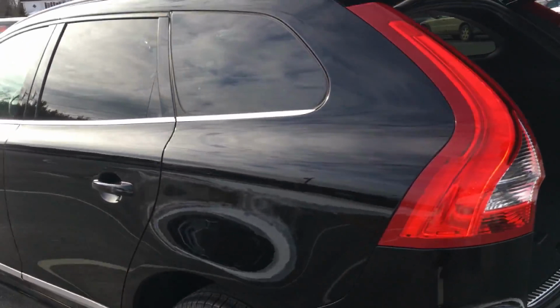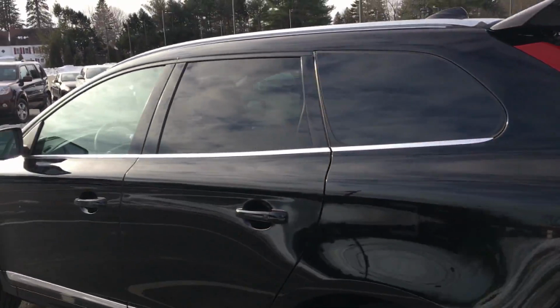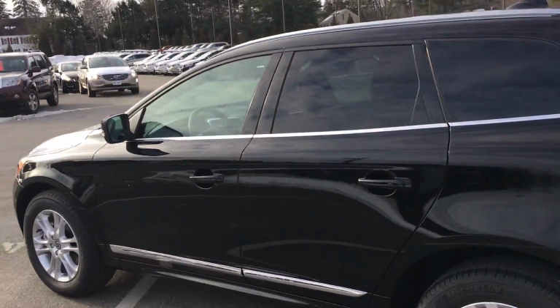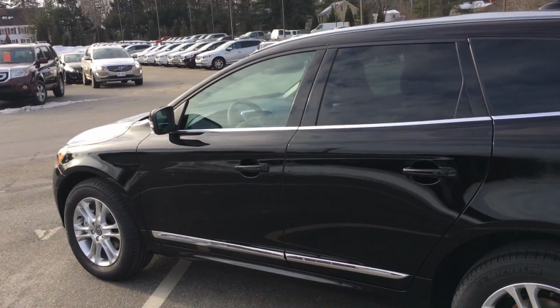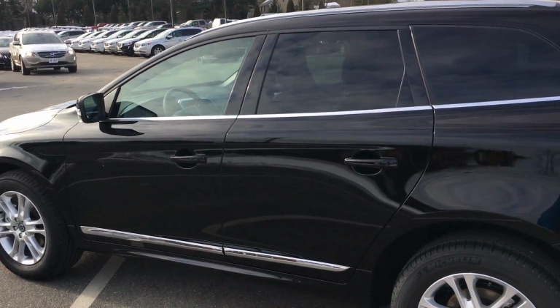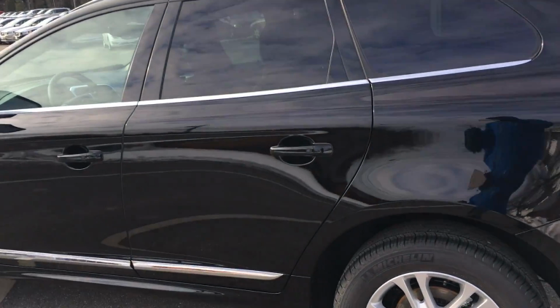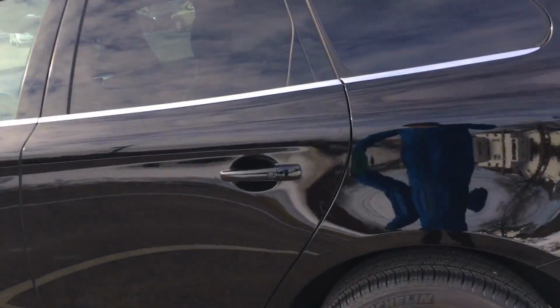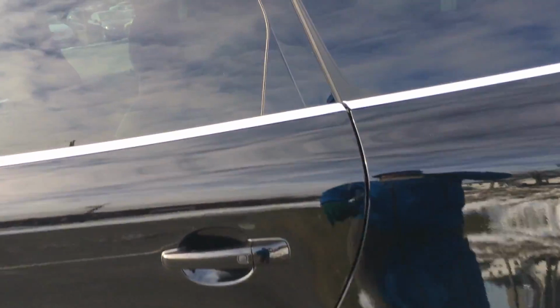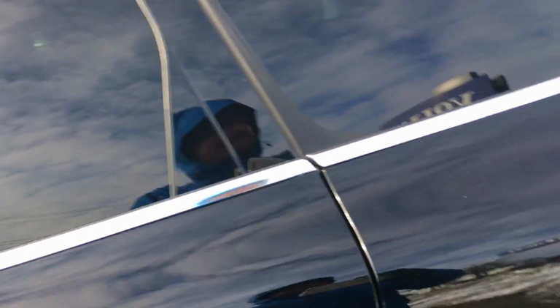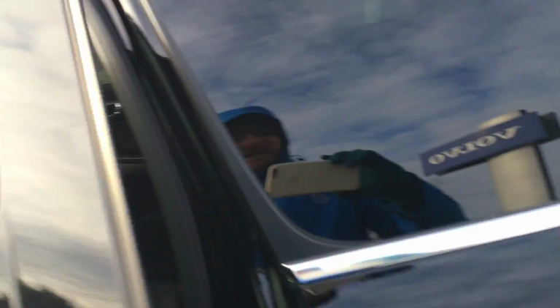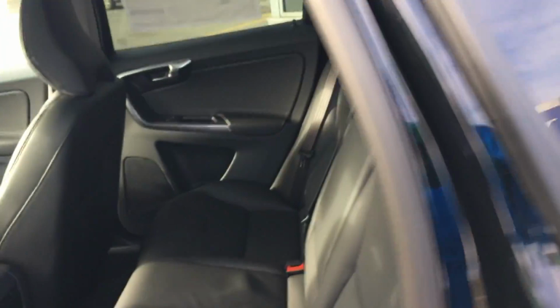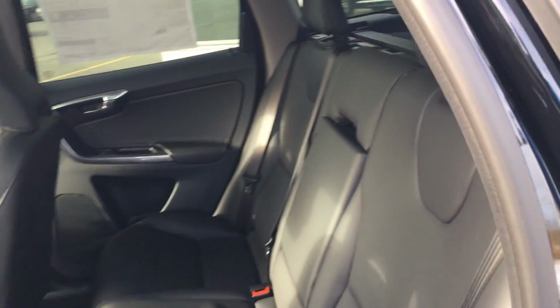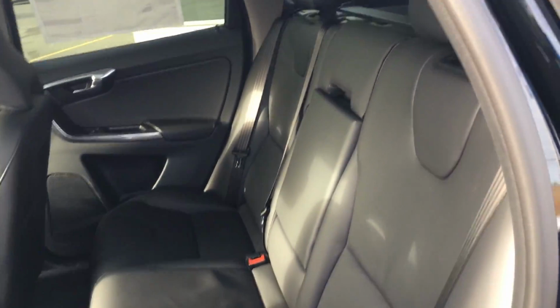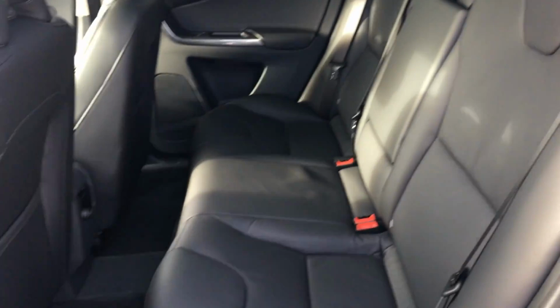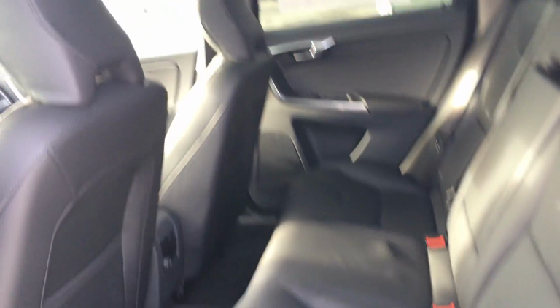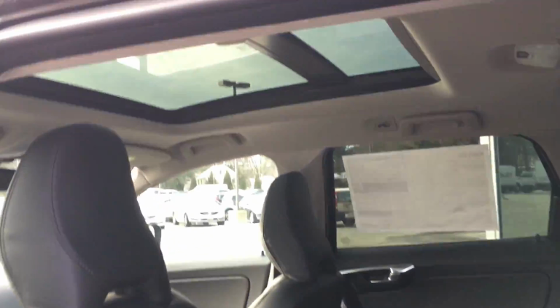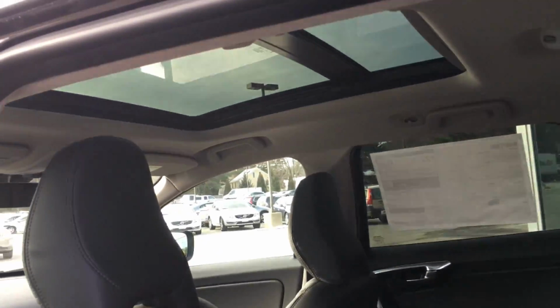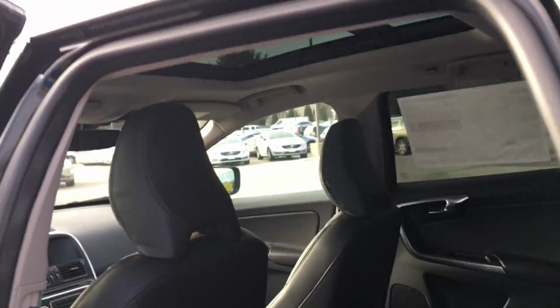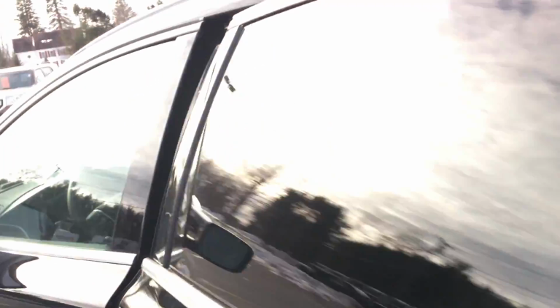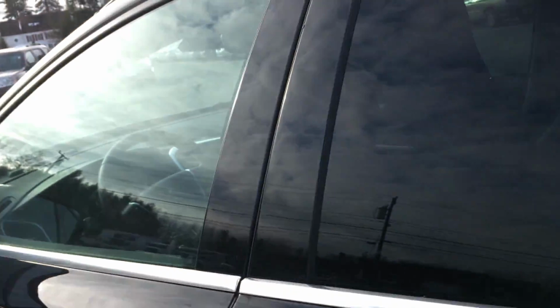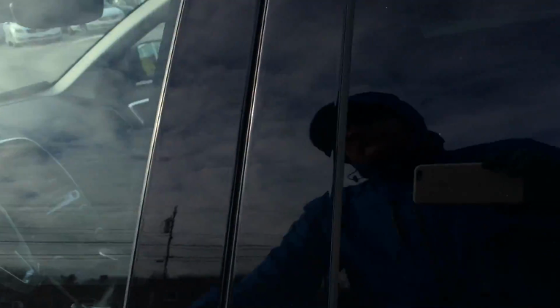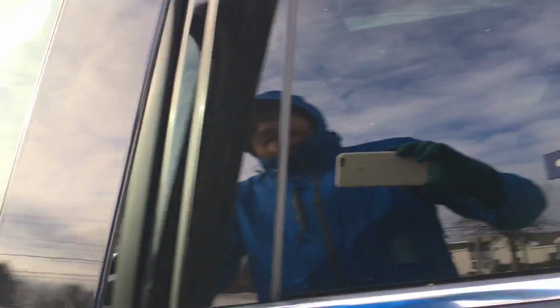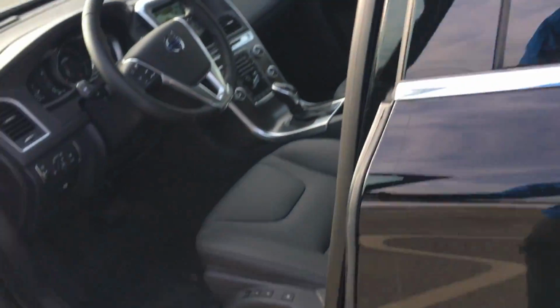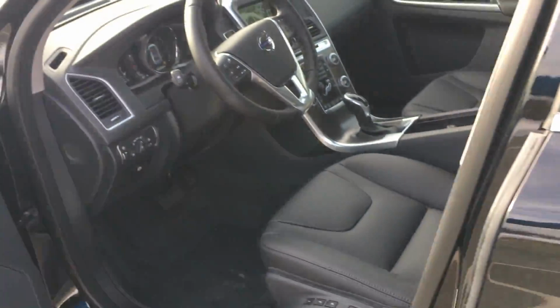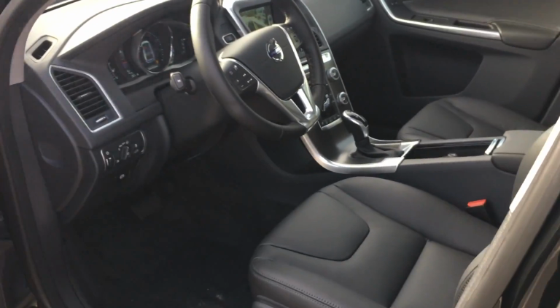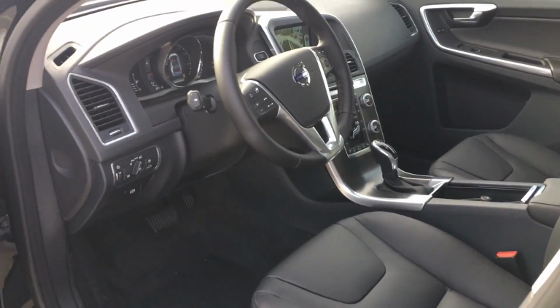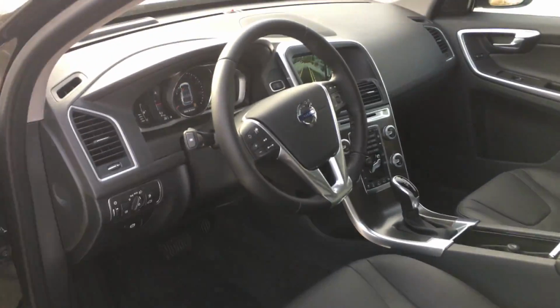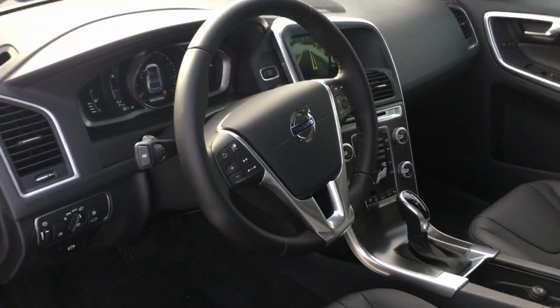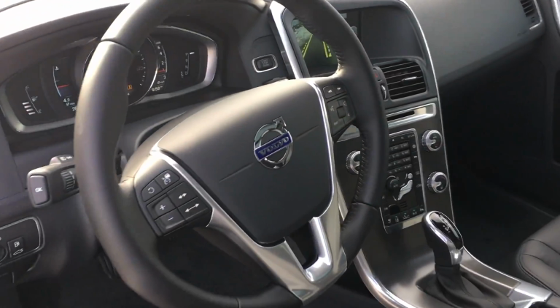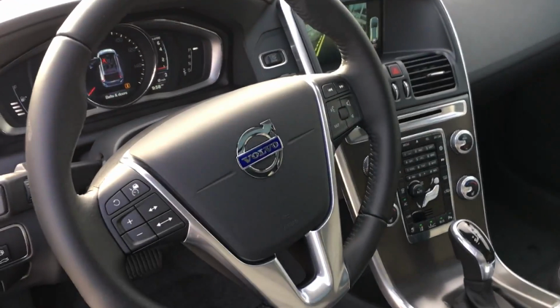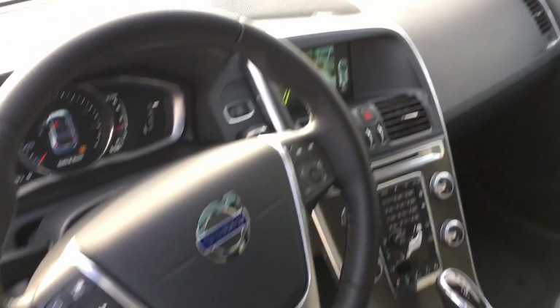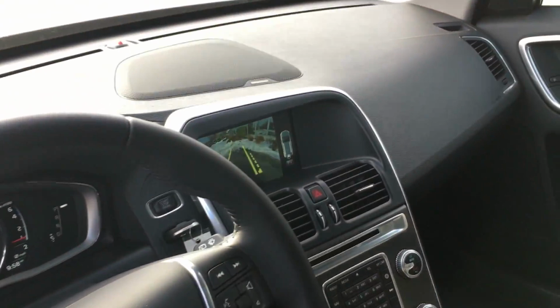It's got the garage door opener, keyless entry, black leather interior, beautiful panoramic moonroof, heated front seats, Bluetooth — the works.